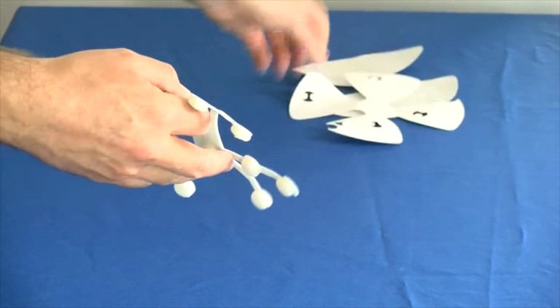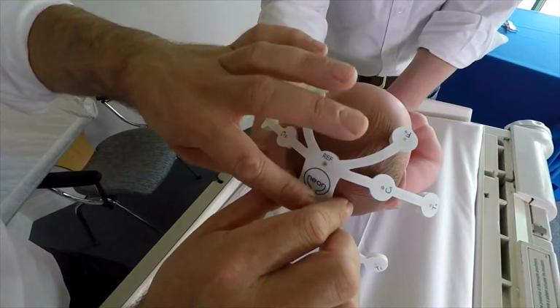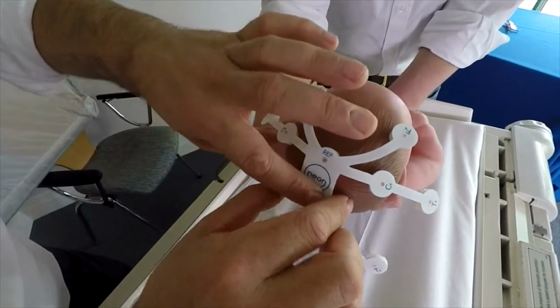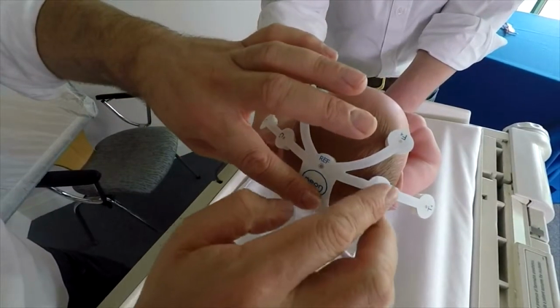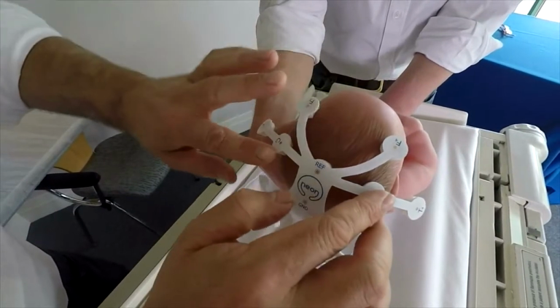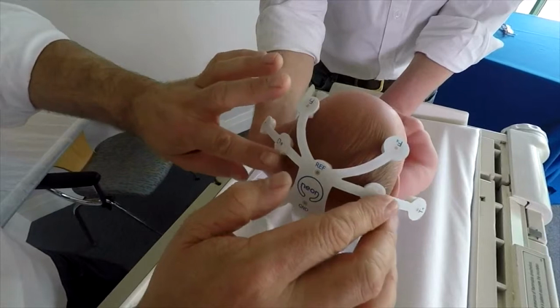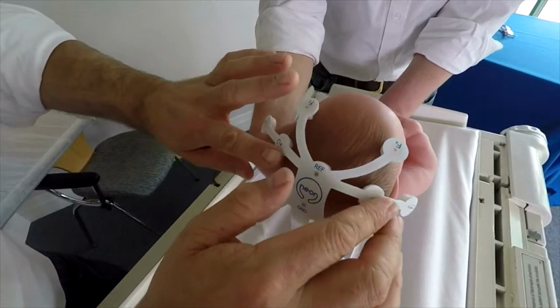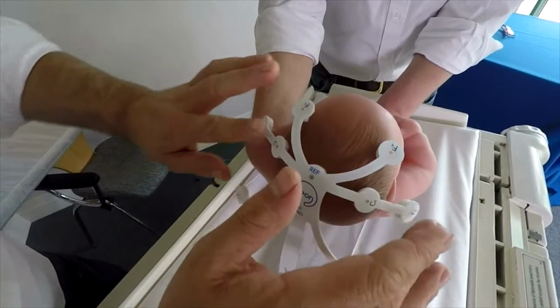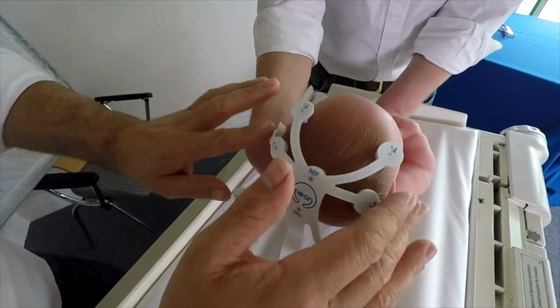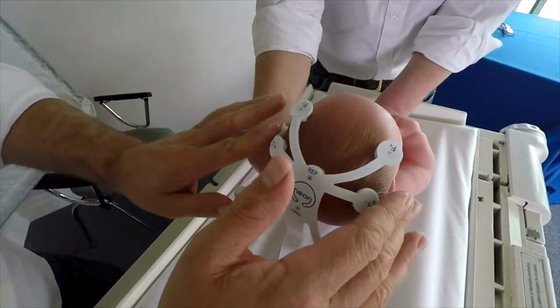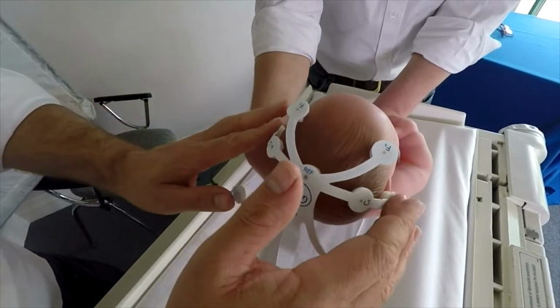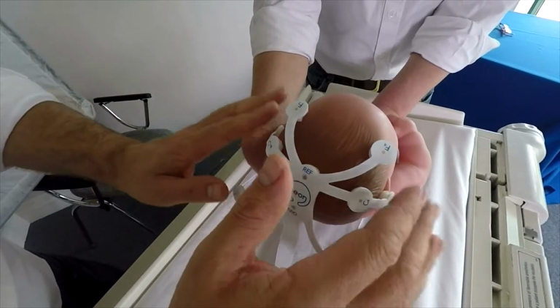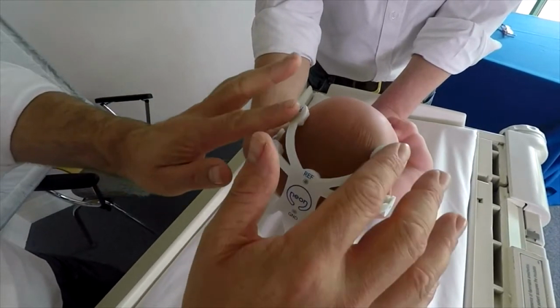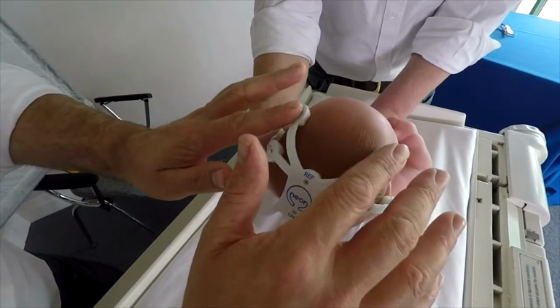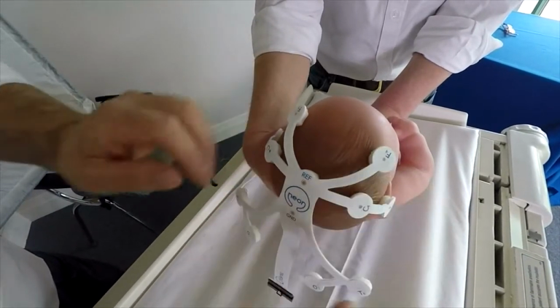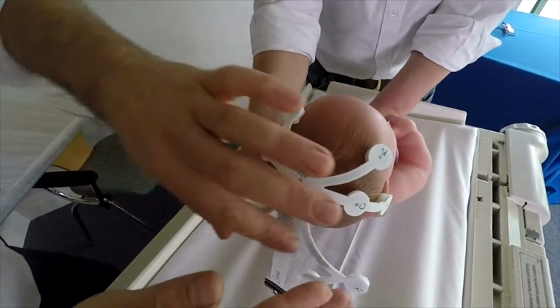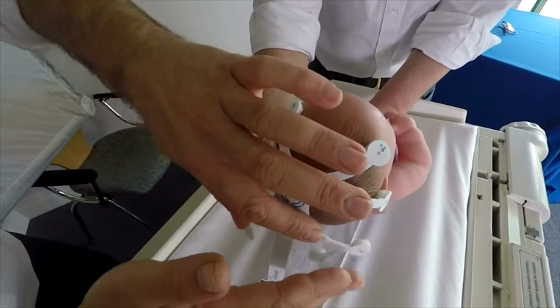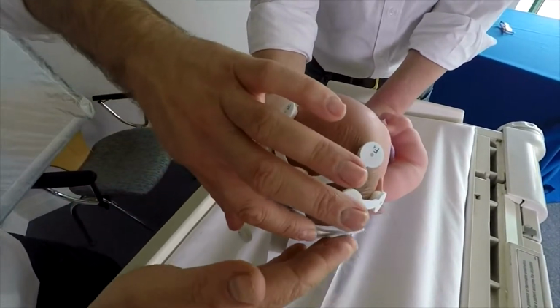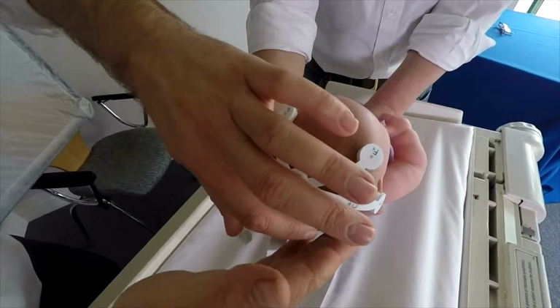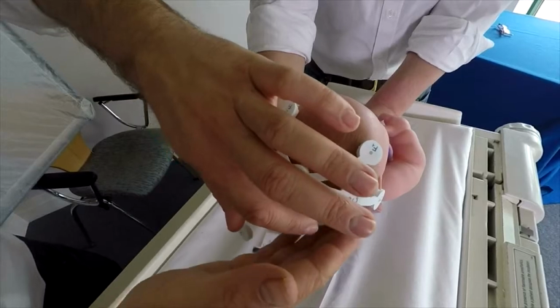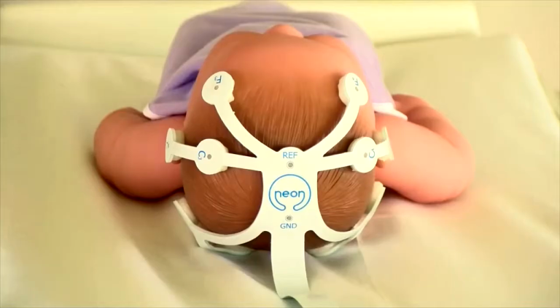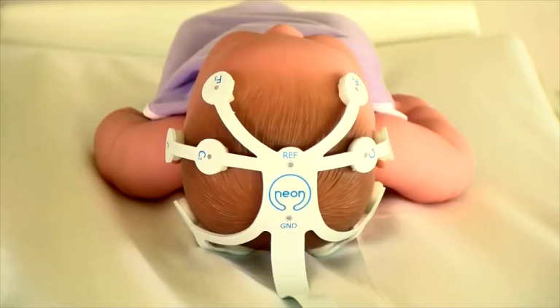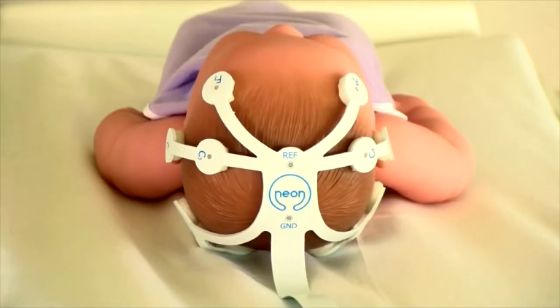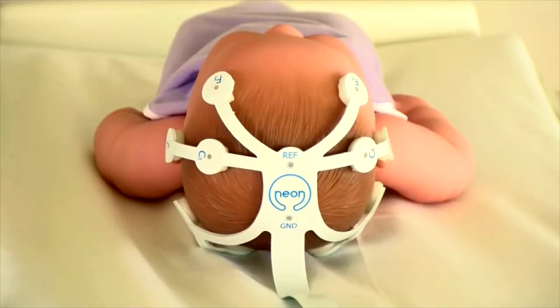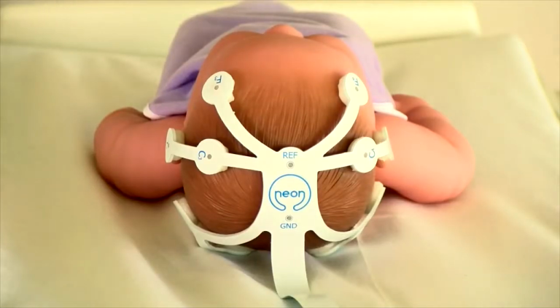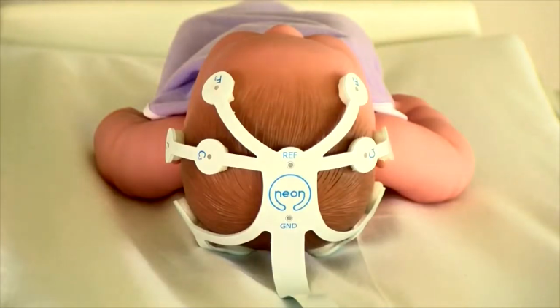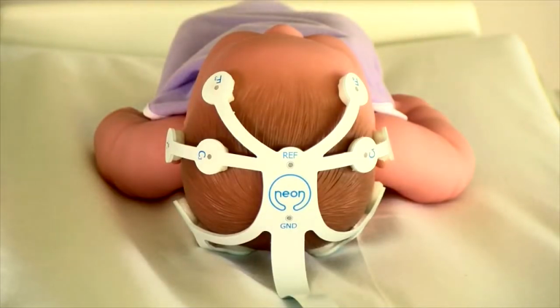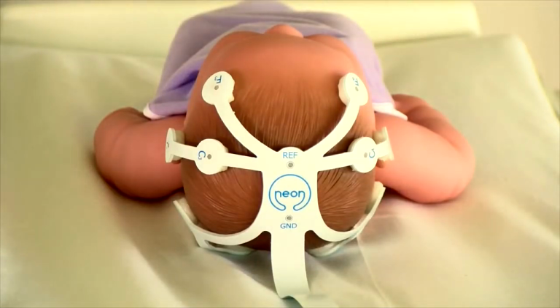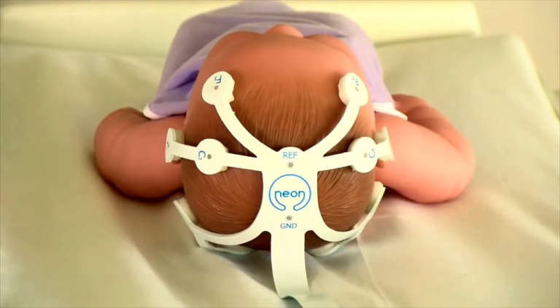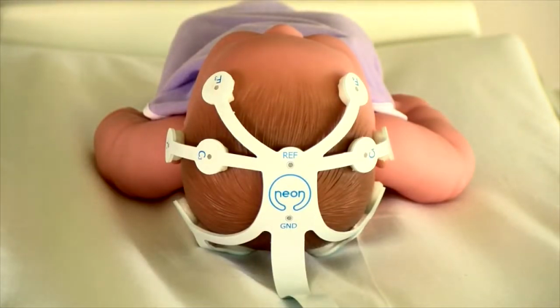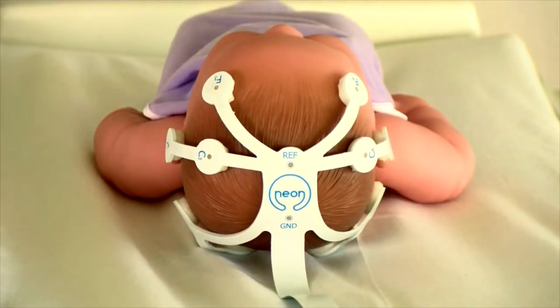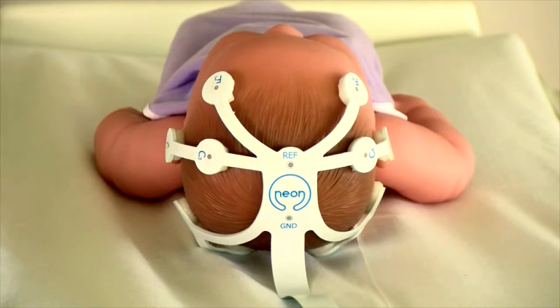Gently lift the head of the infant off the mattress. Place the central electrodes — reference and ground — on the center line of the head, with the T3 to T4 axis in line with the infant's ears.